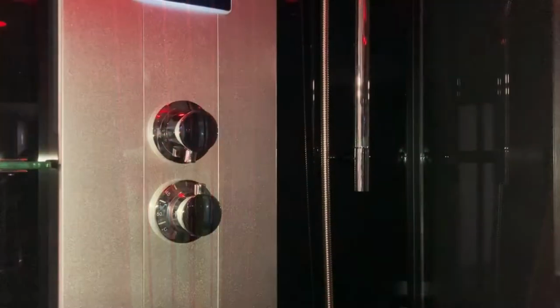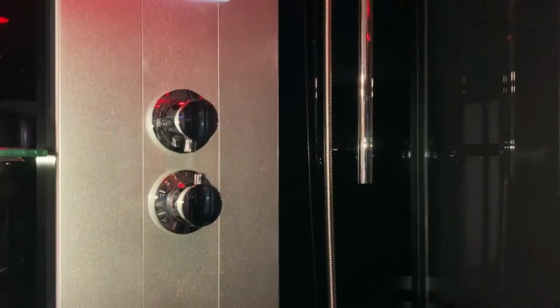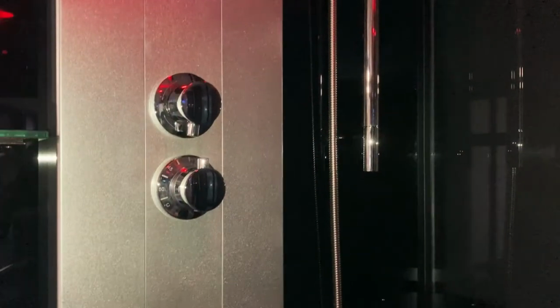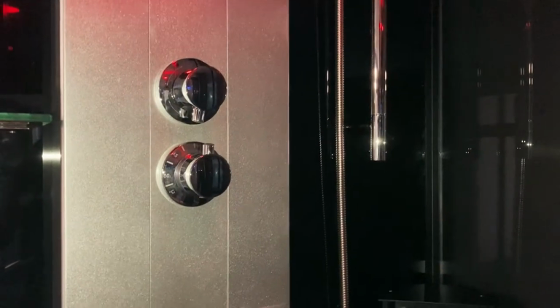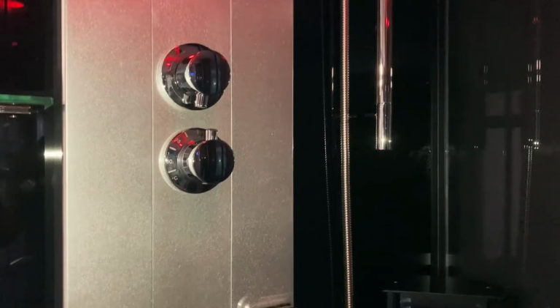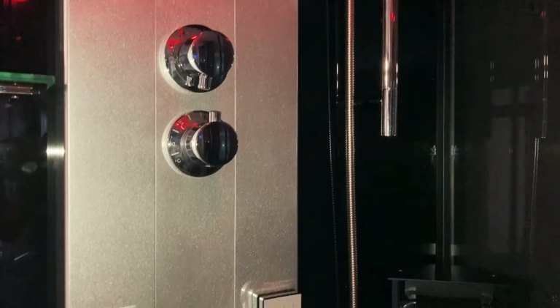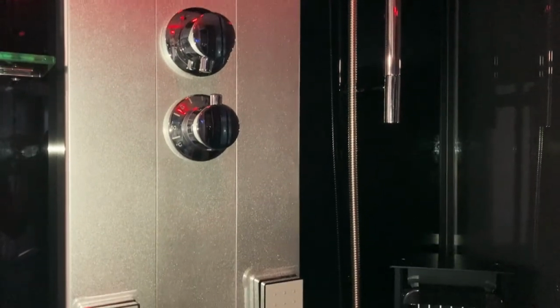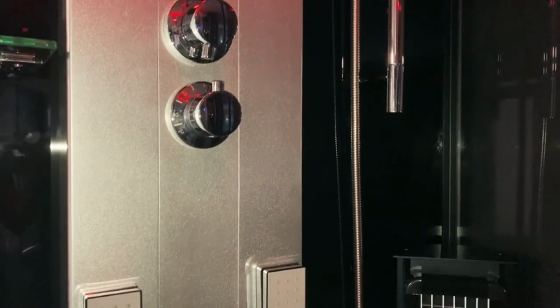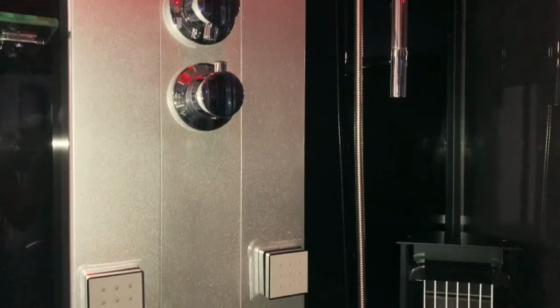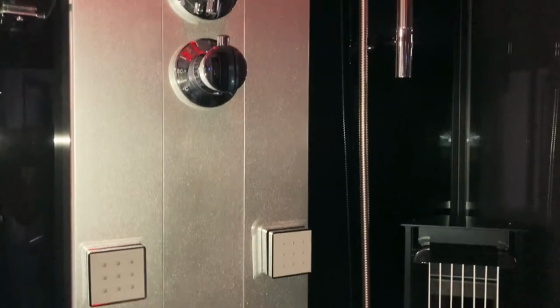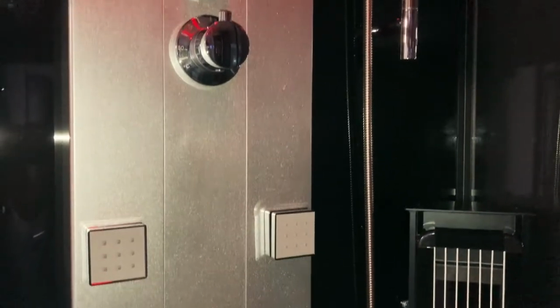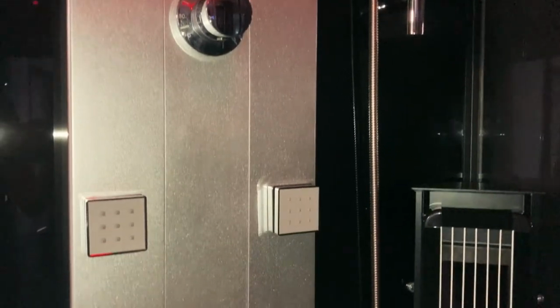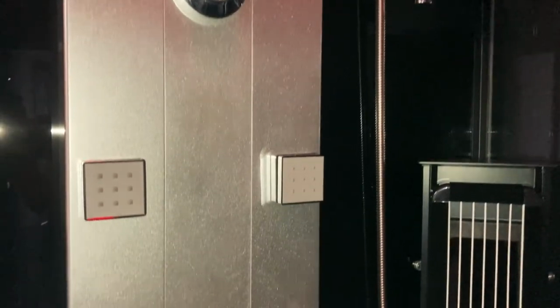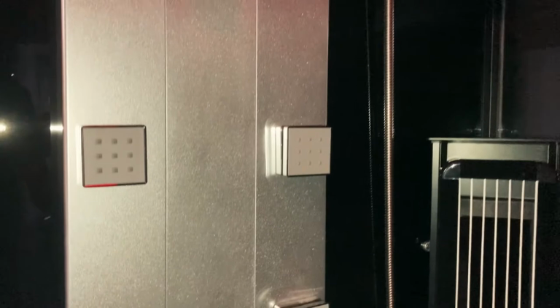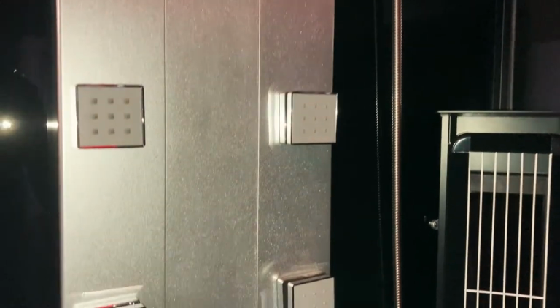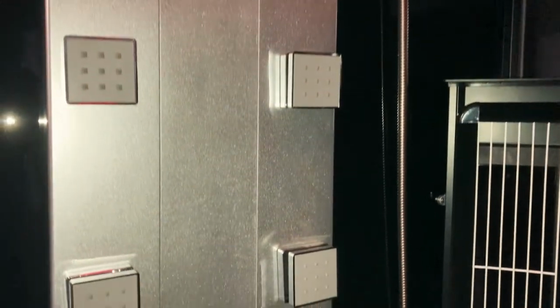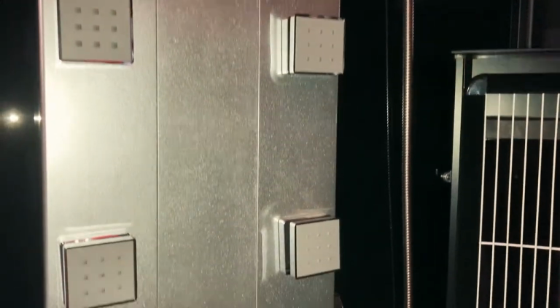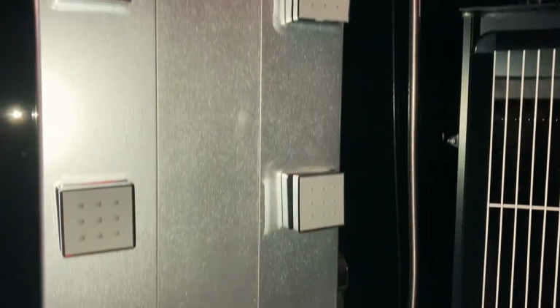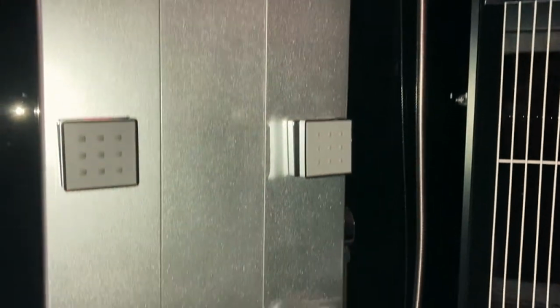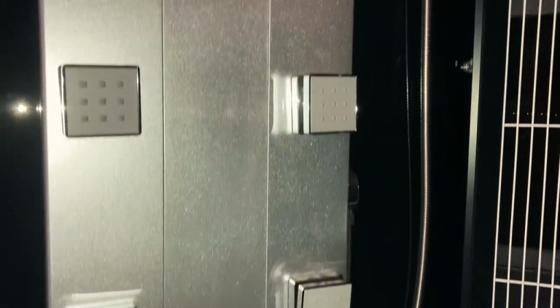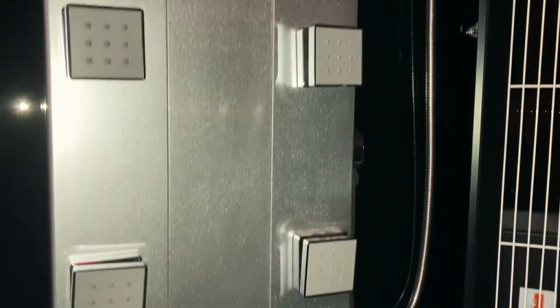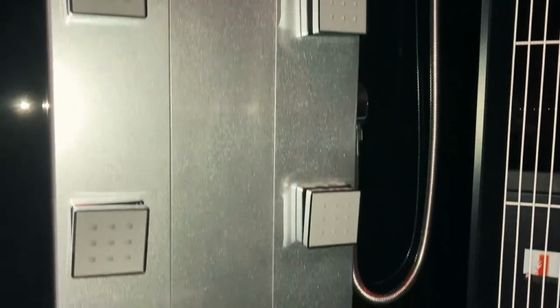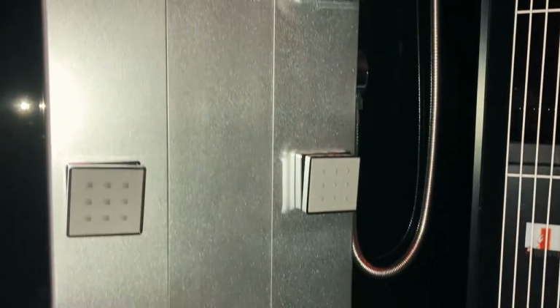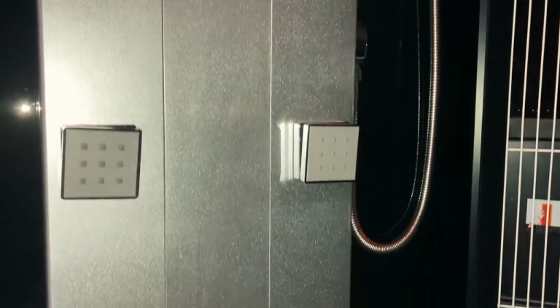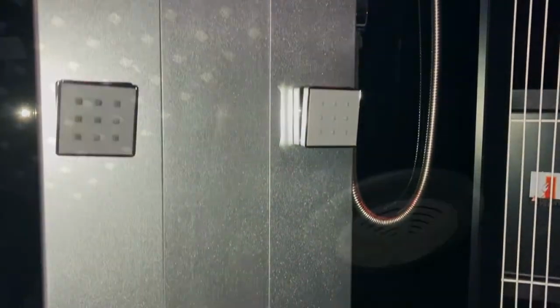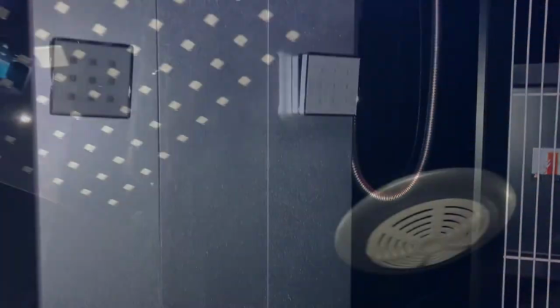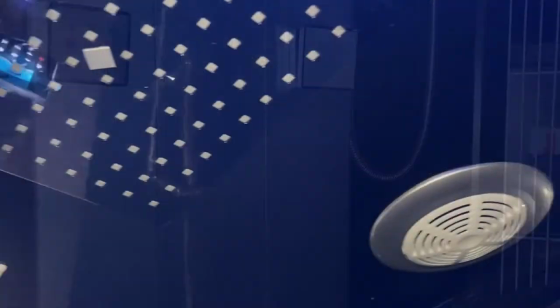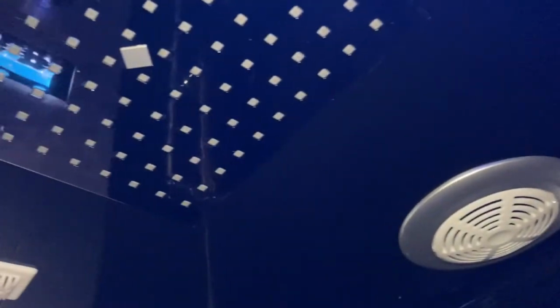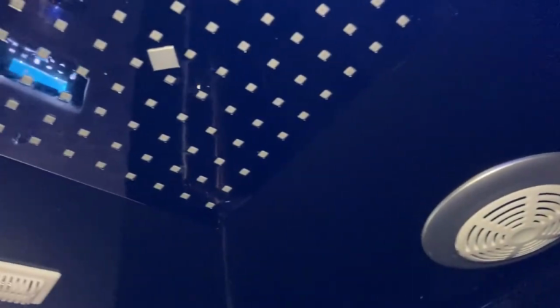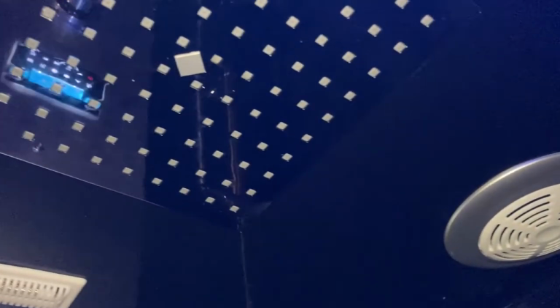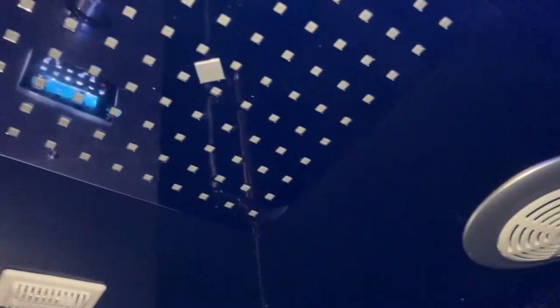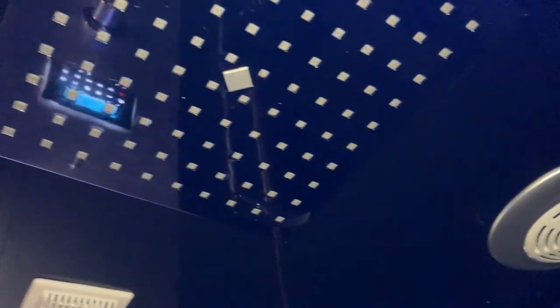And afterwards, with six body jets, a handheld baton shower head and a monsoon shower head, you can decide how you'd like to take your shower.